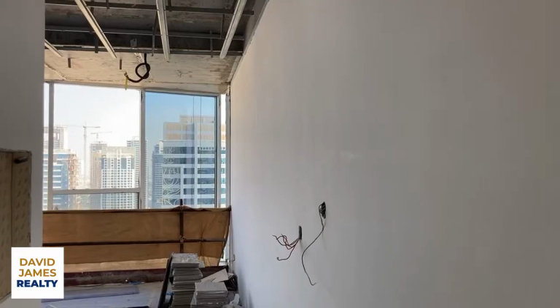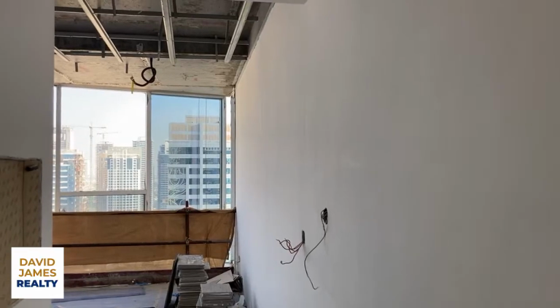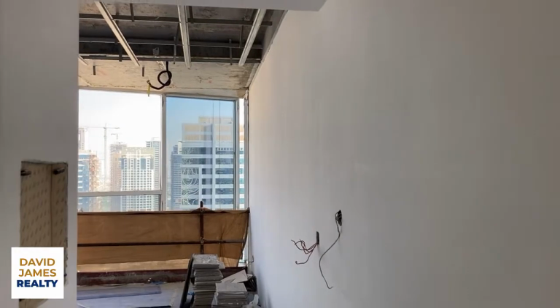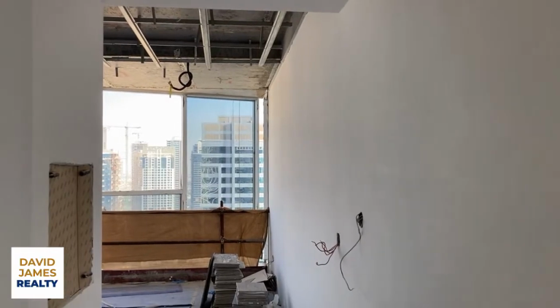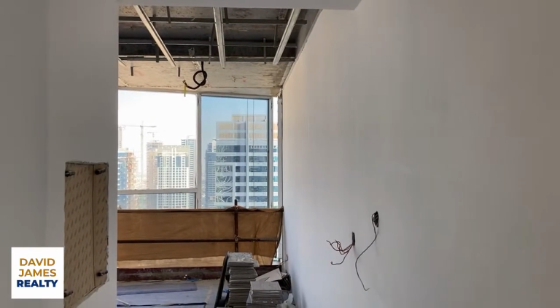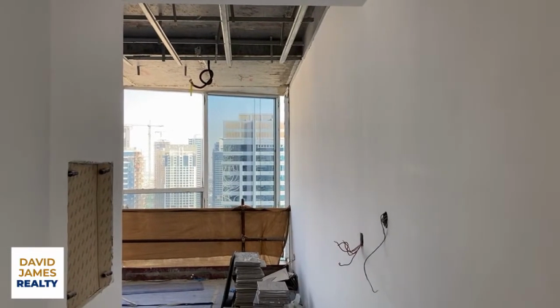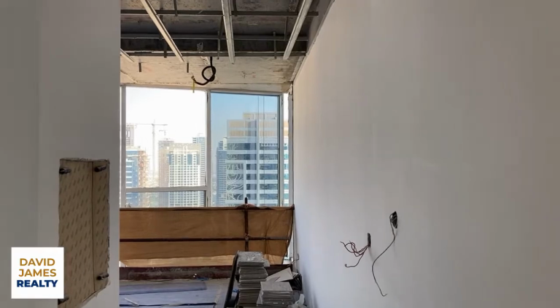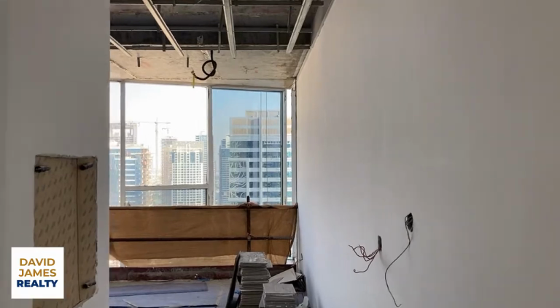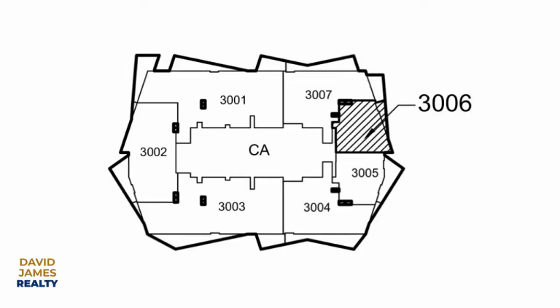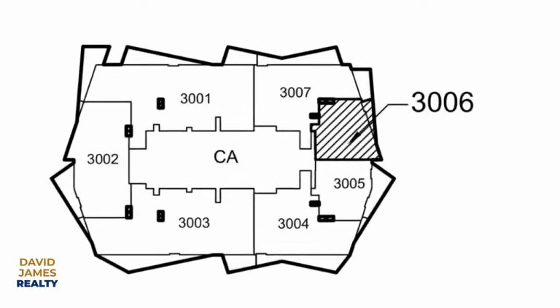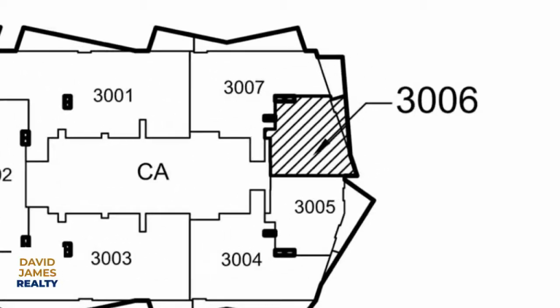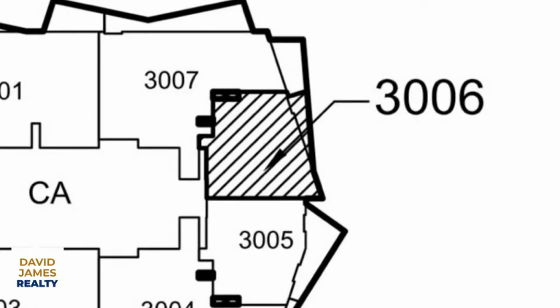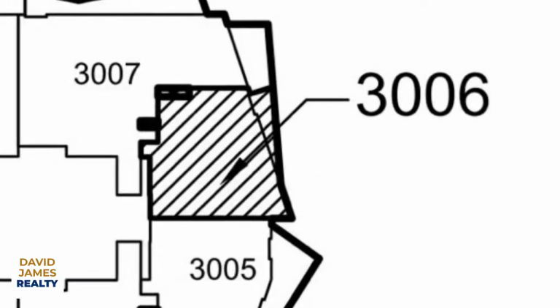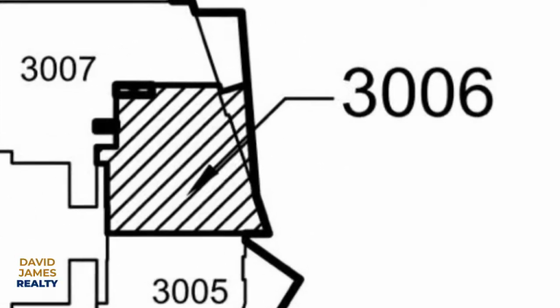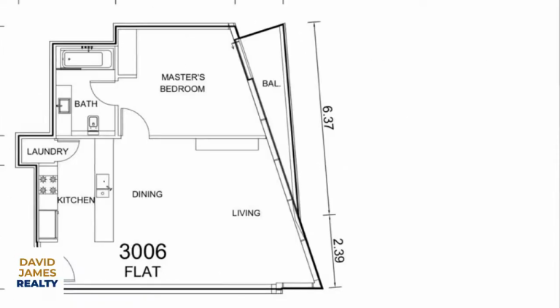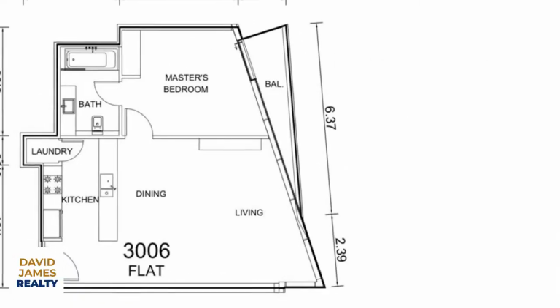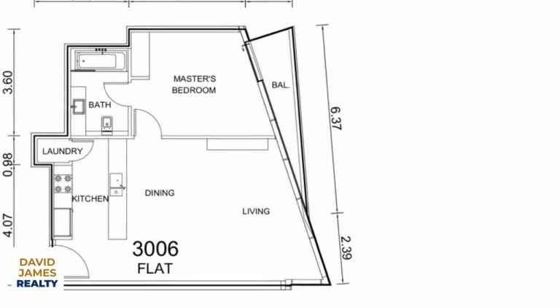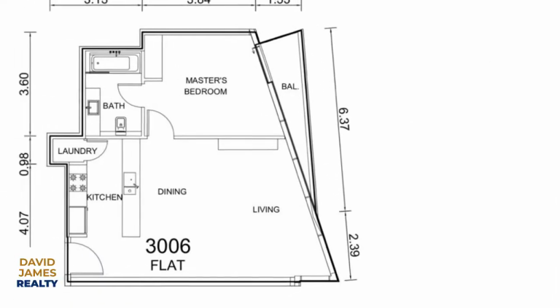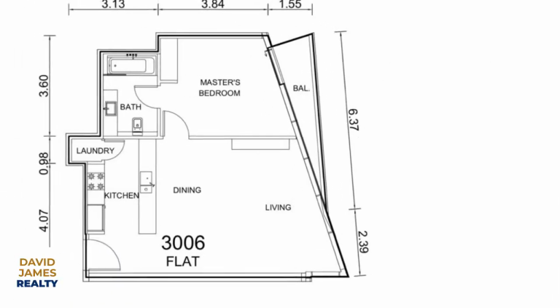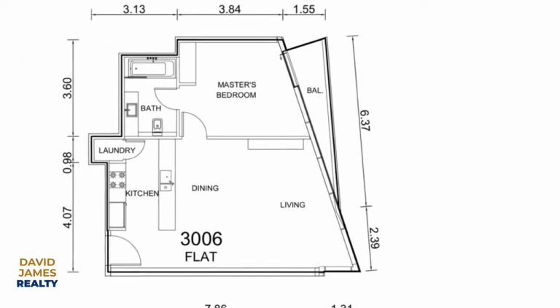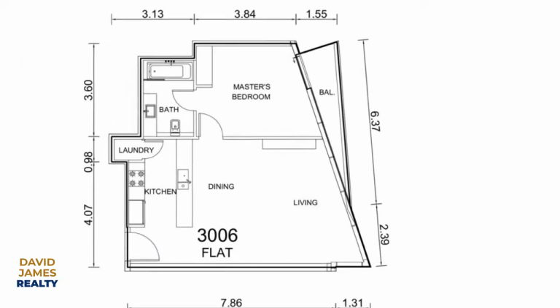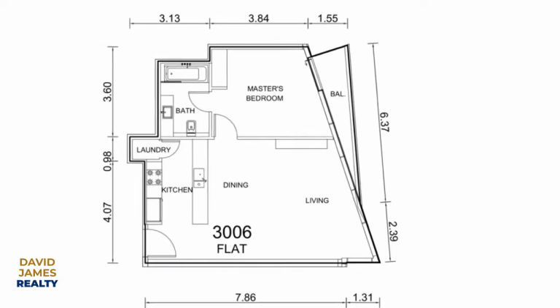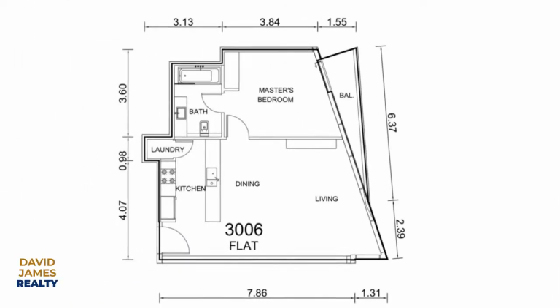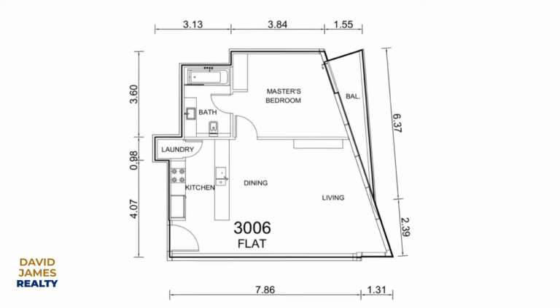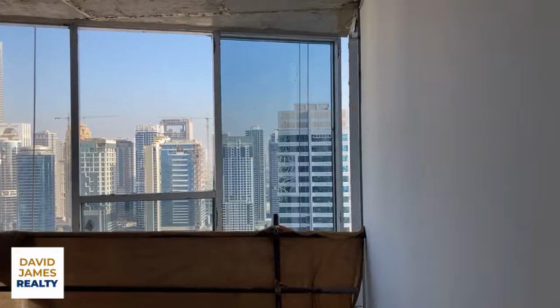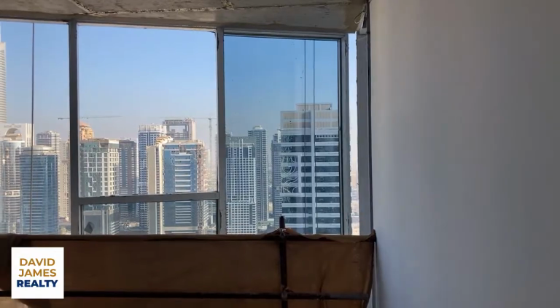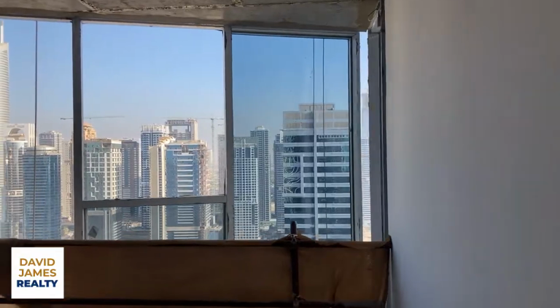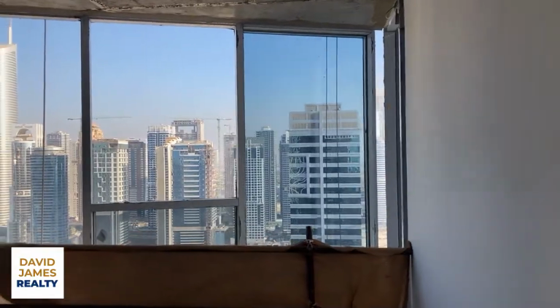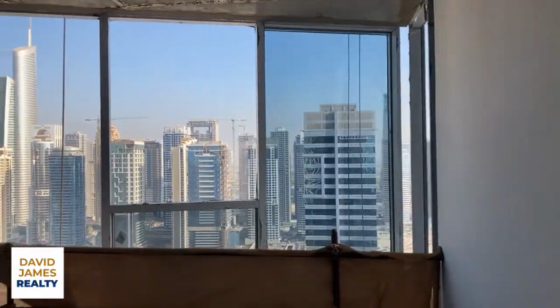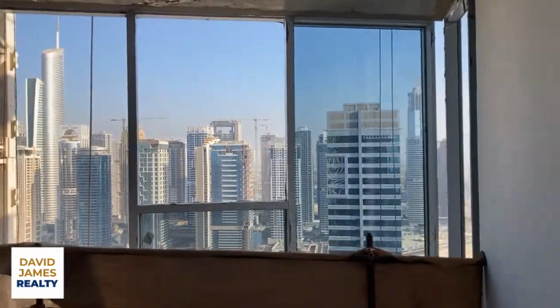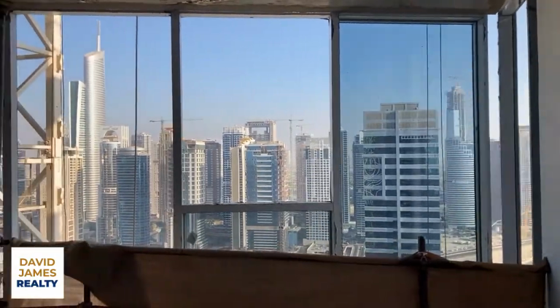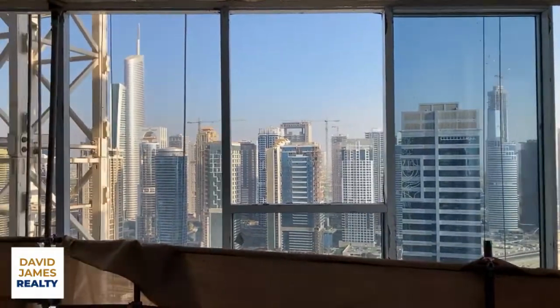Okay guys, a quick tour of the one beds. Very large one bed, 748 square feet, this apartment, with a fantastic view over the JLT skyline.